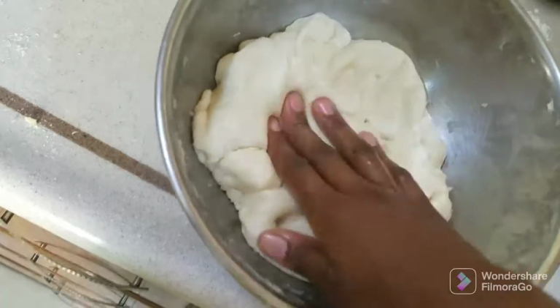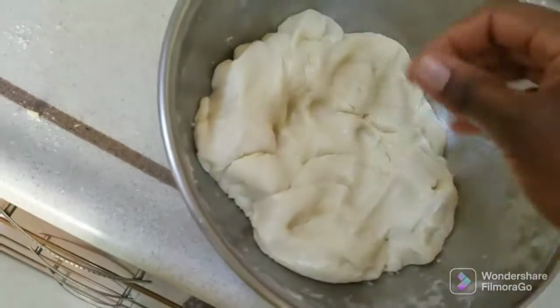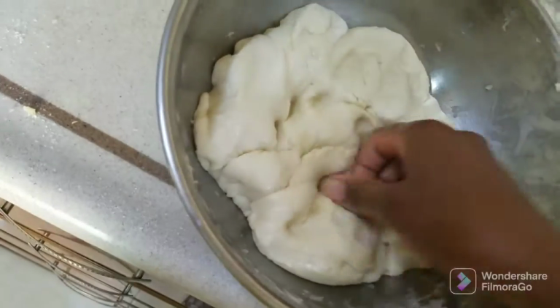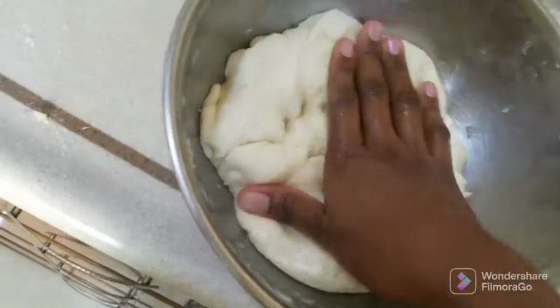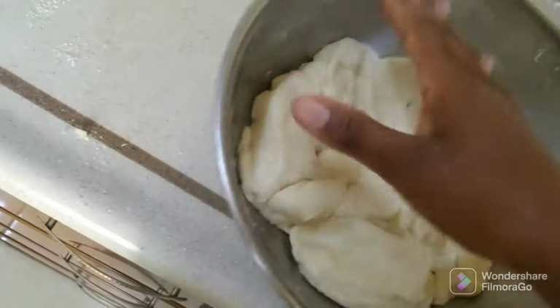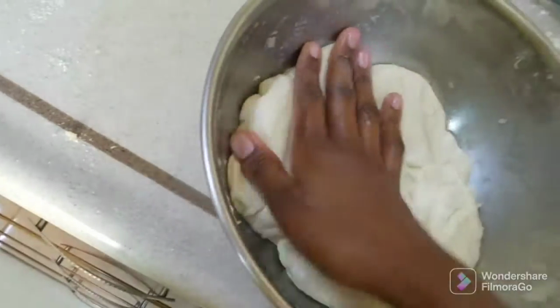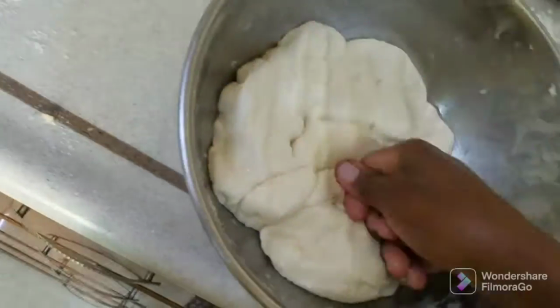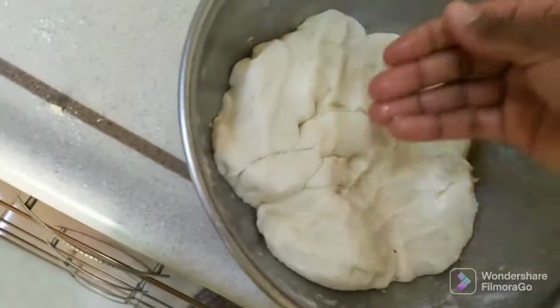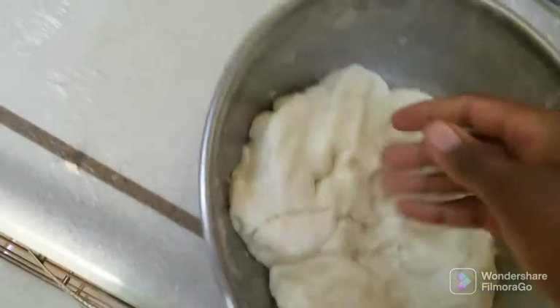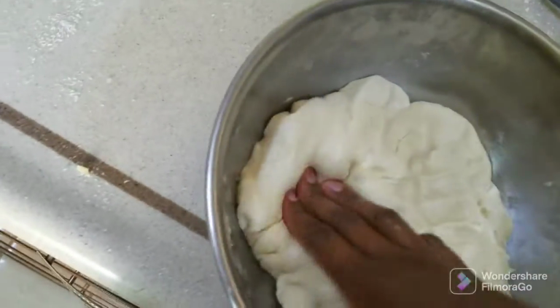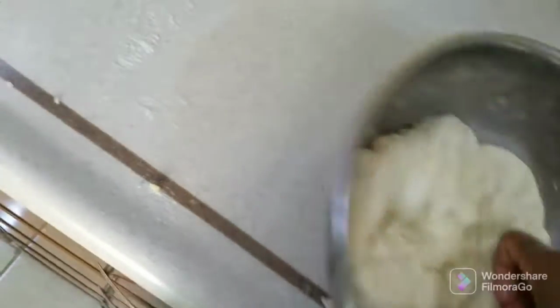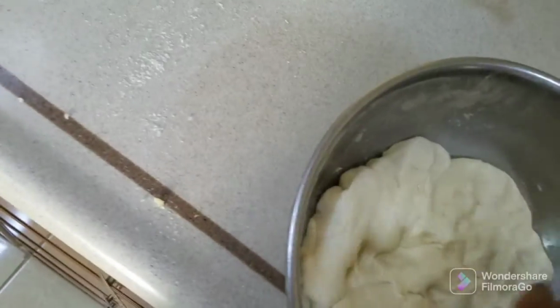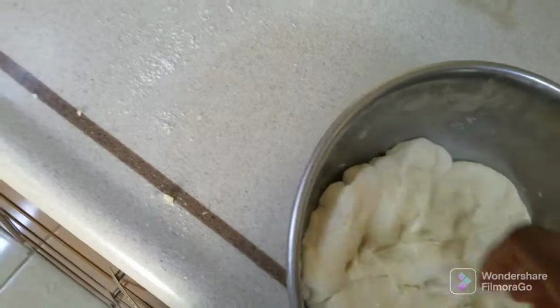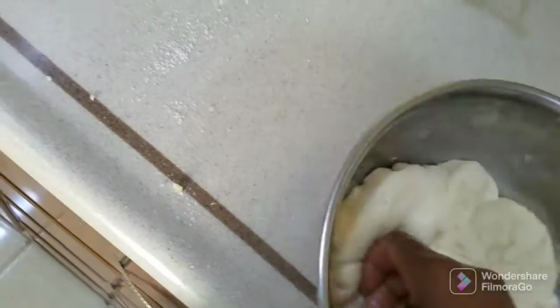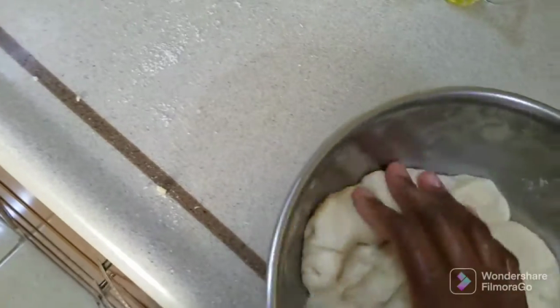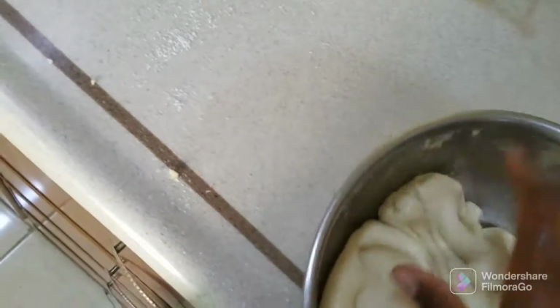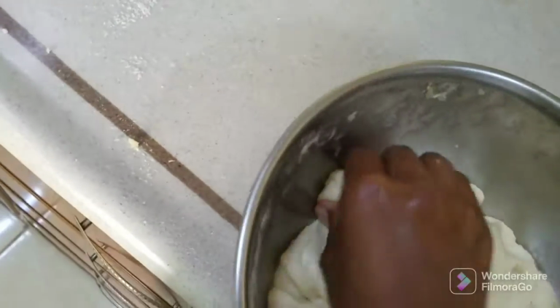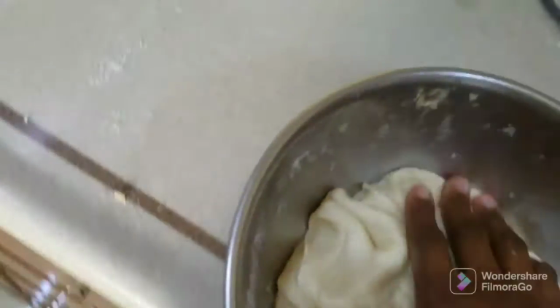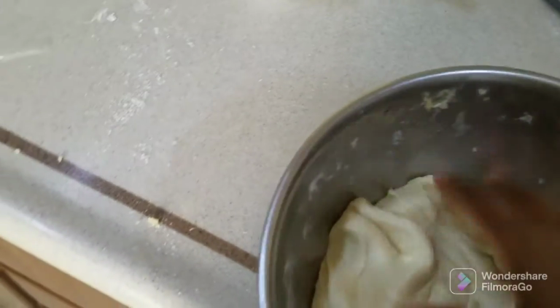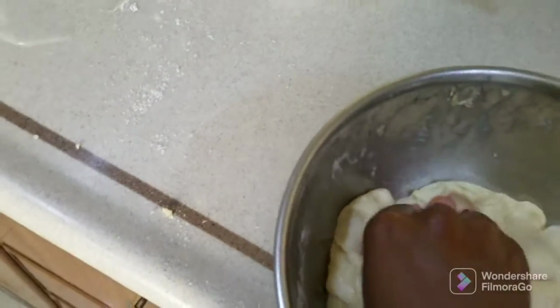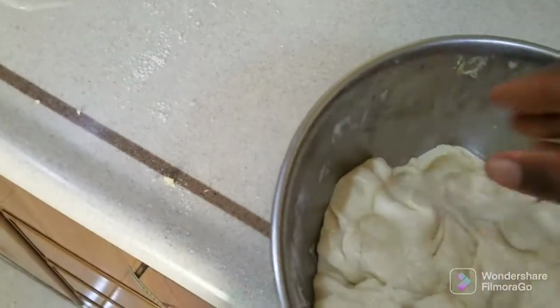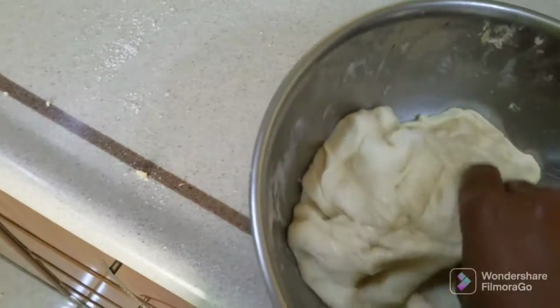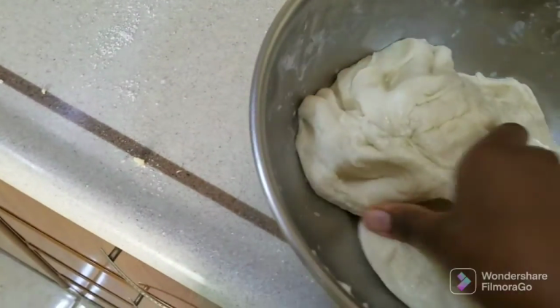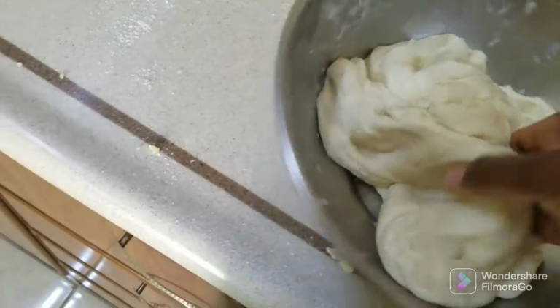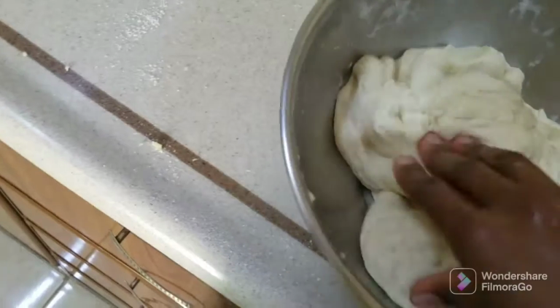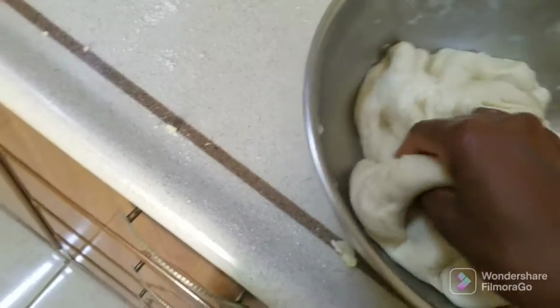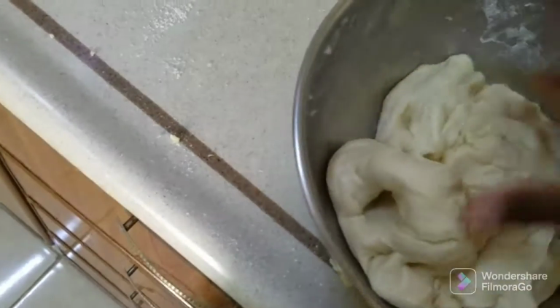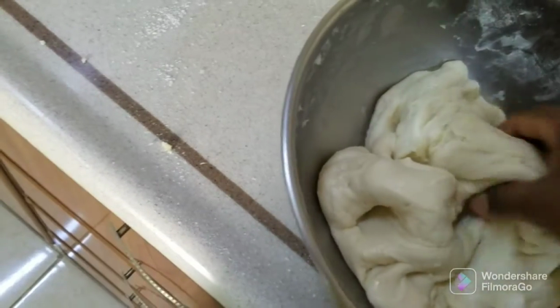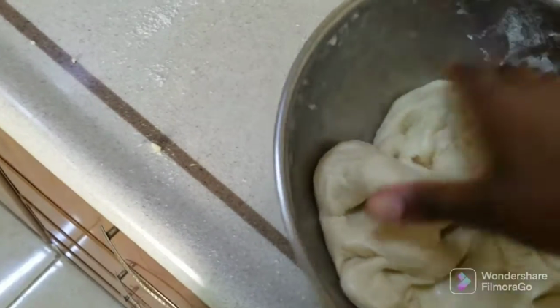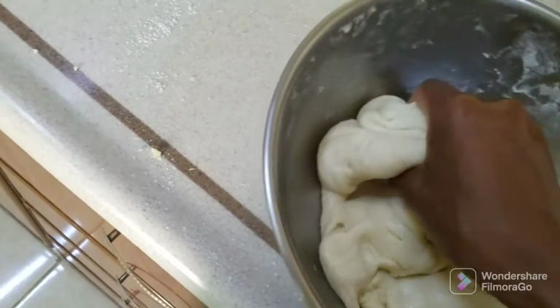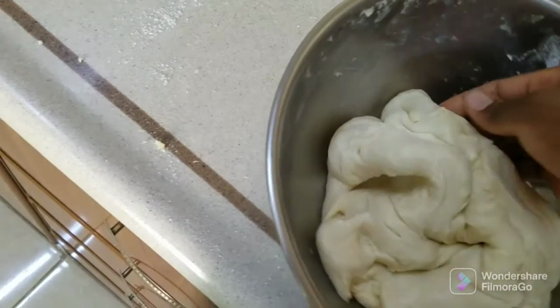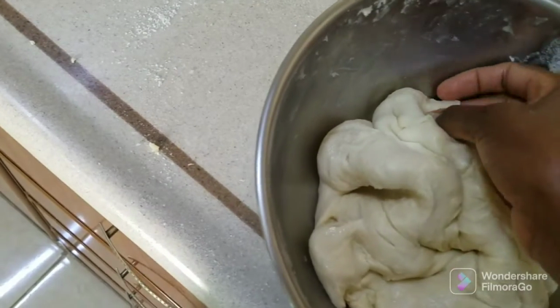Then I will come and make pizza. And for the time, get to mandazi, get to dough.